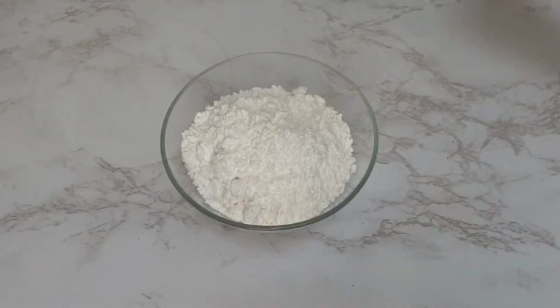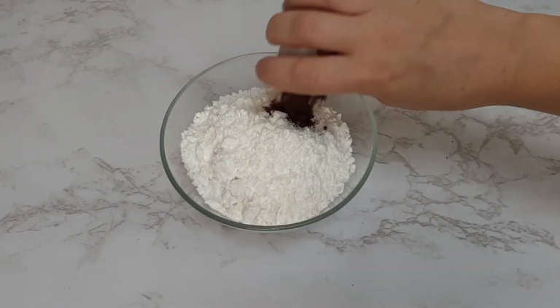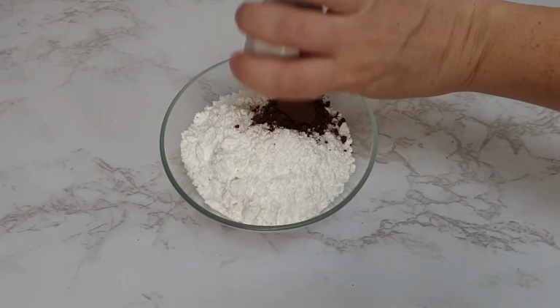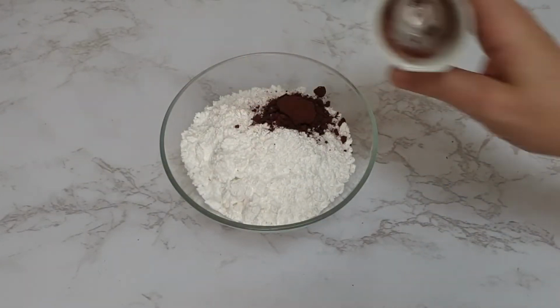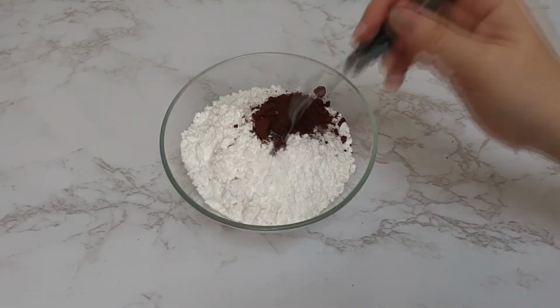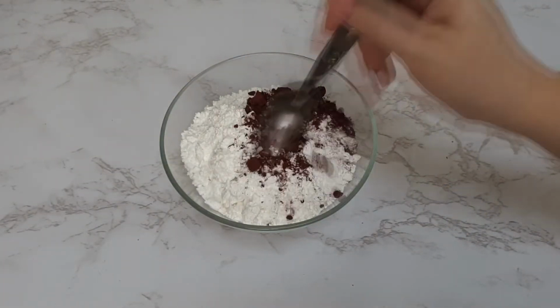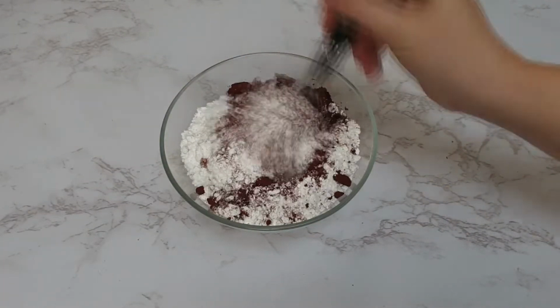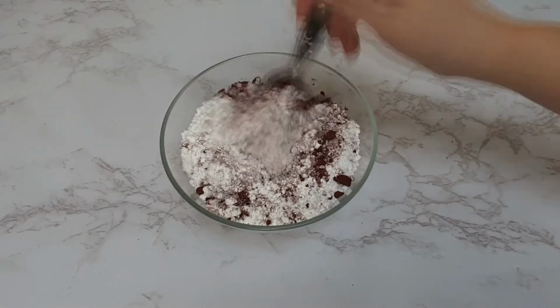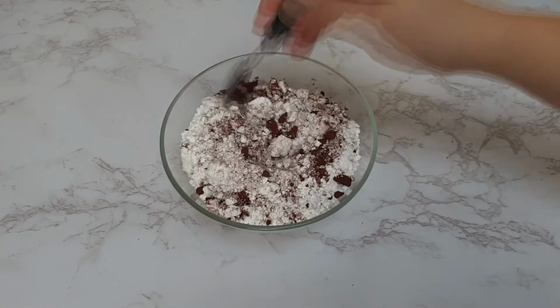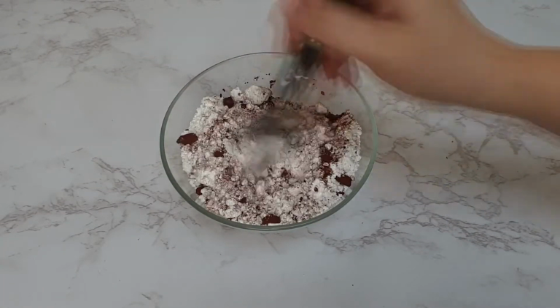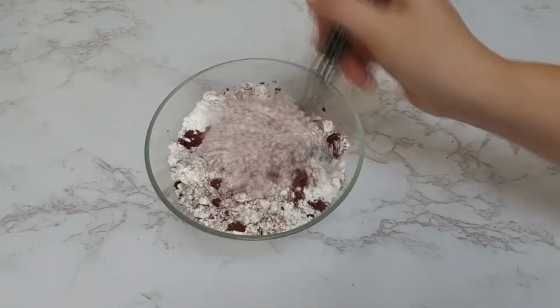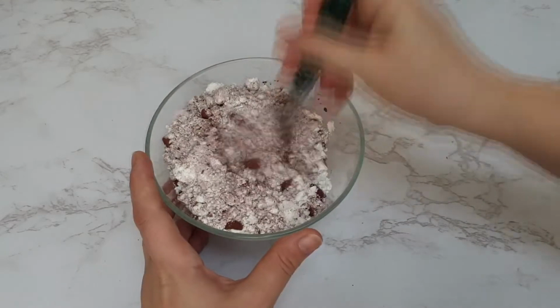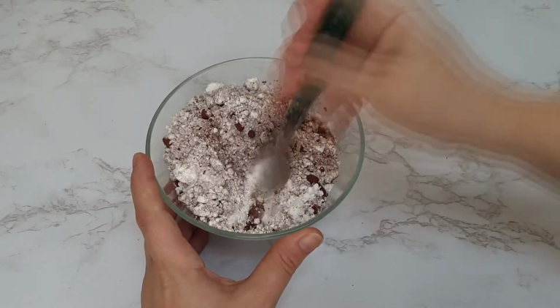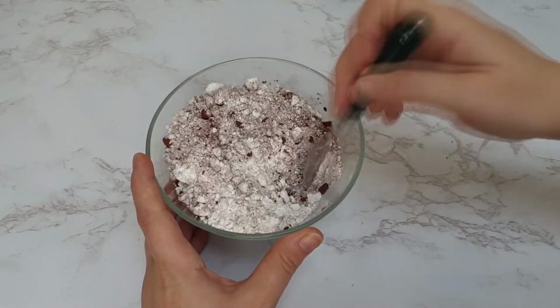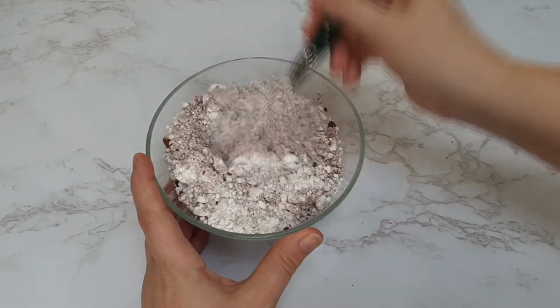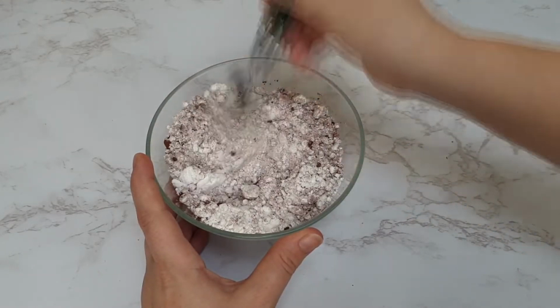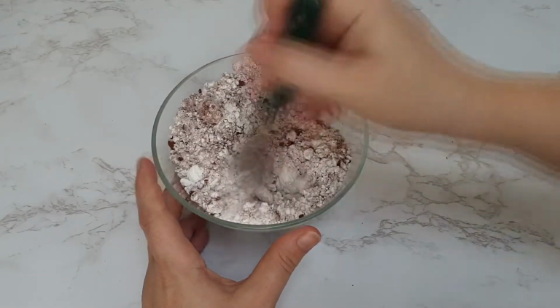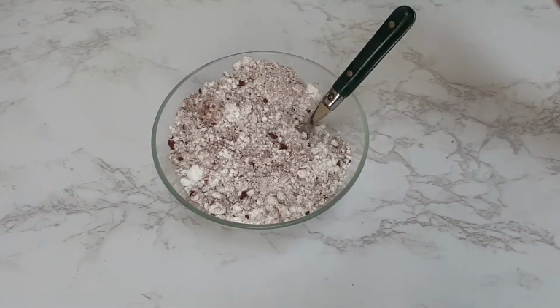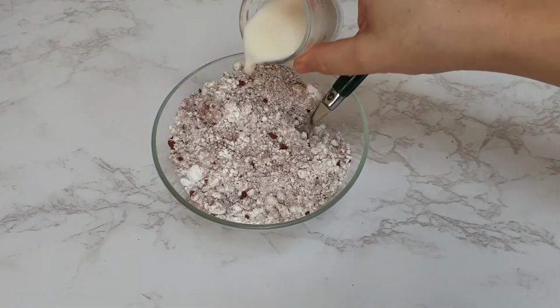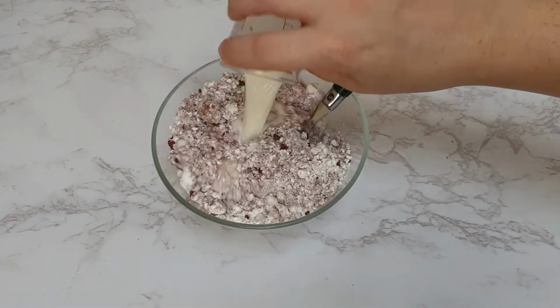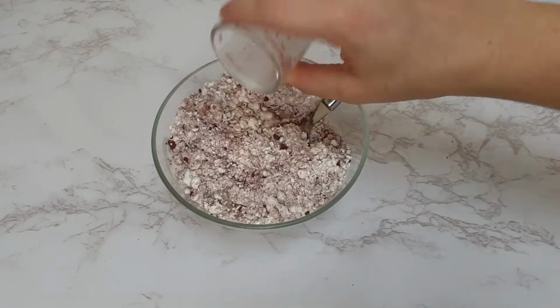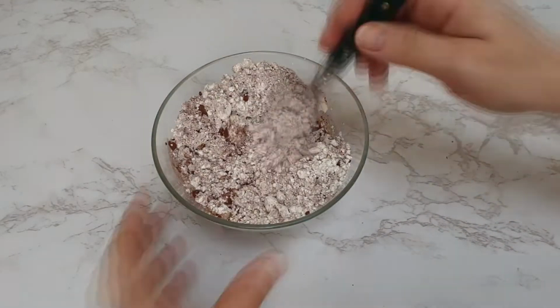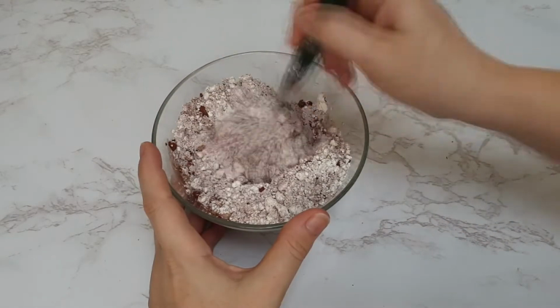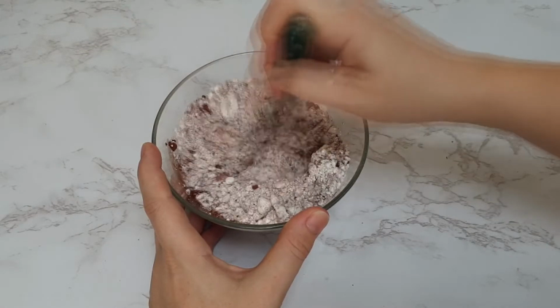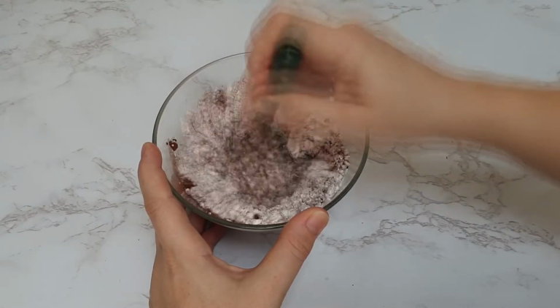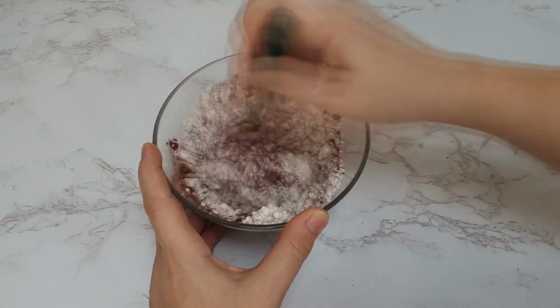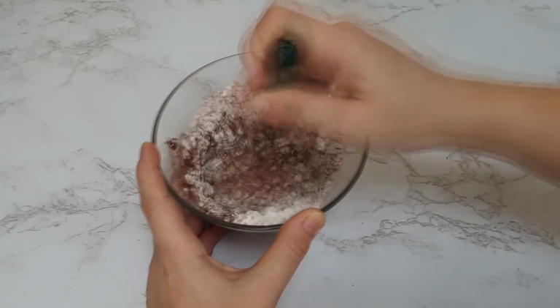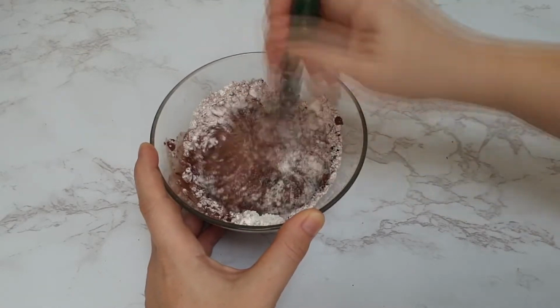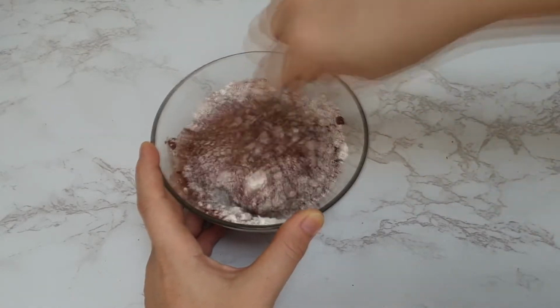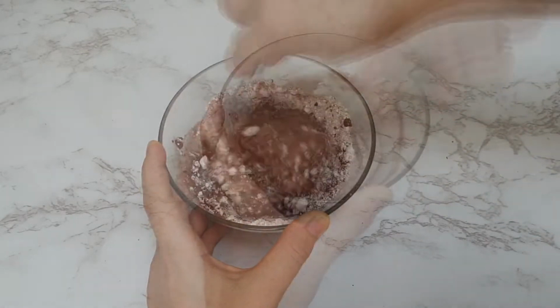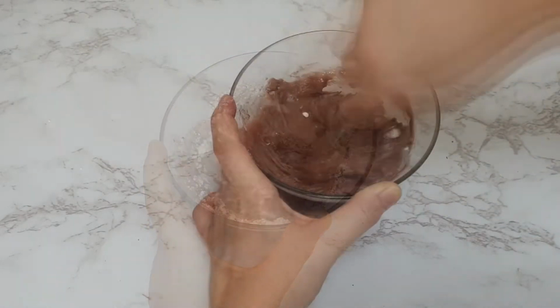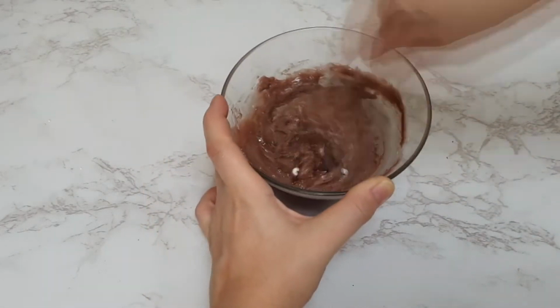In a bowl, add your cocoa powder to your icing sugar and mix until really well combined. Then add your milk and mix until it's all really well combined and a really smooth paste.